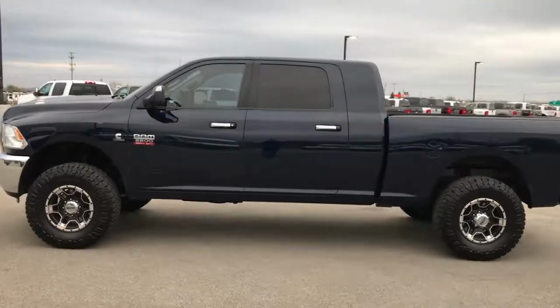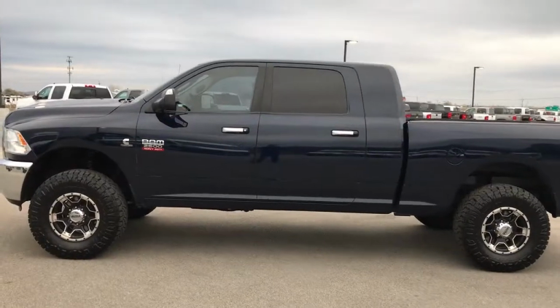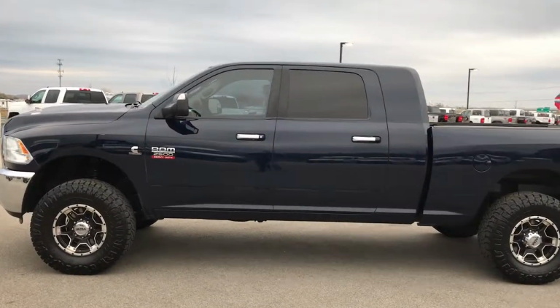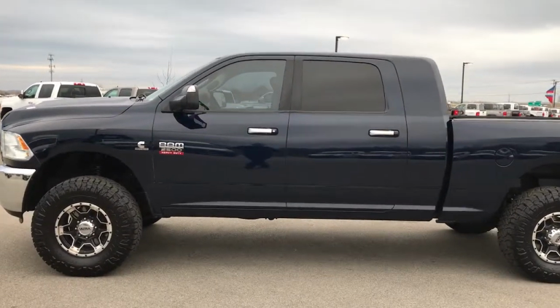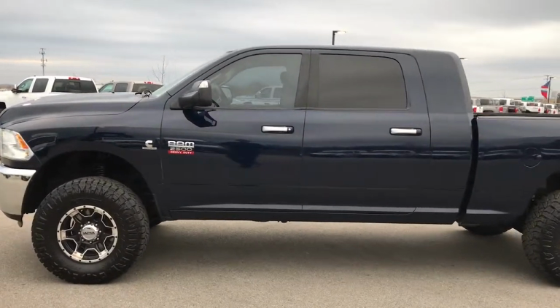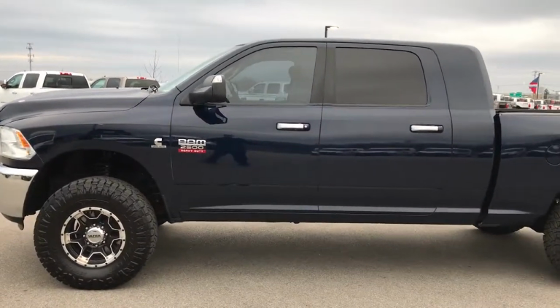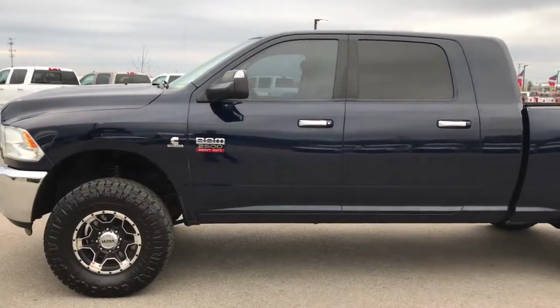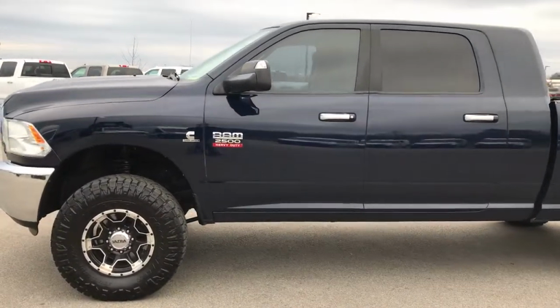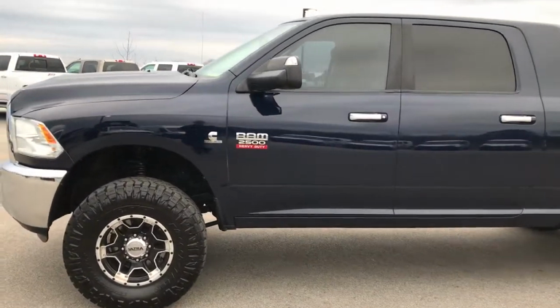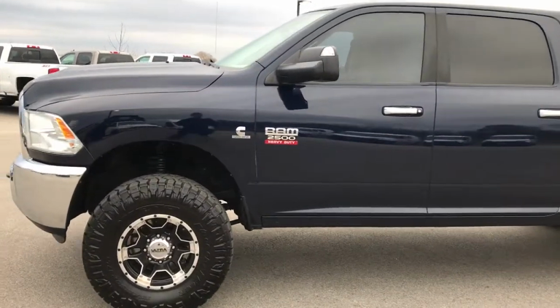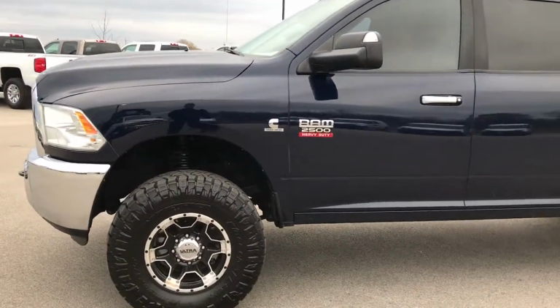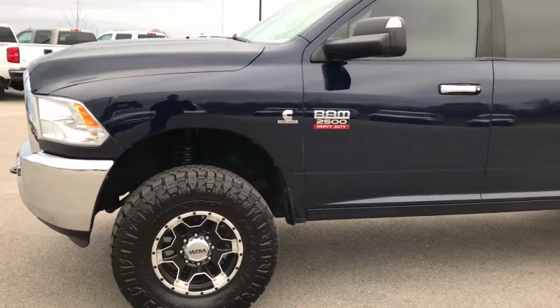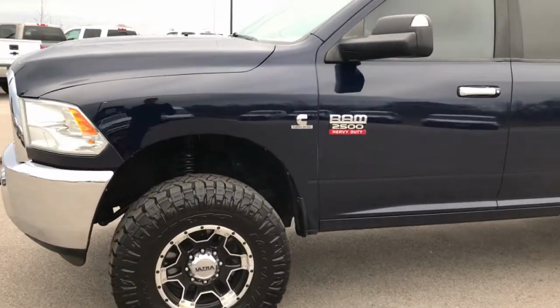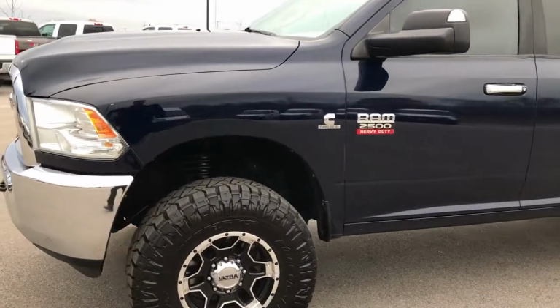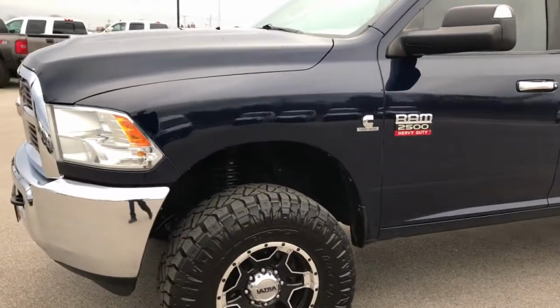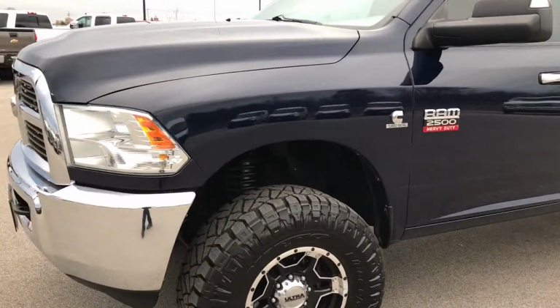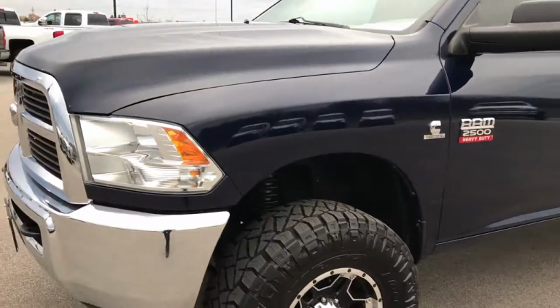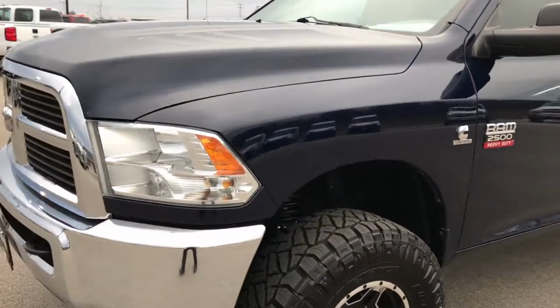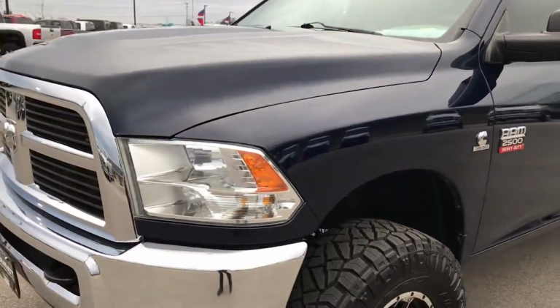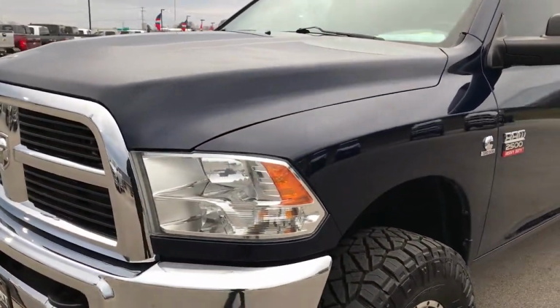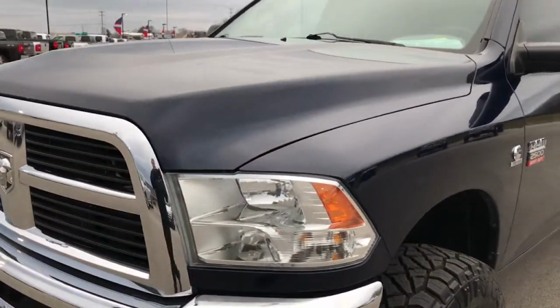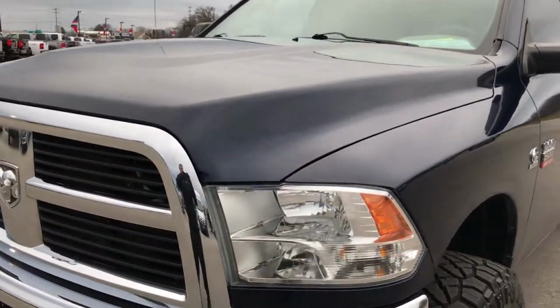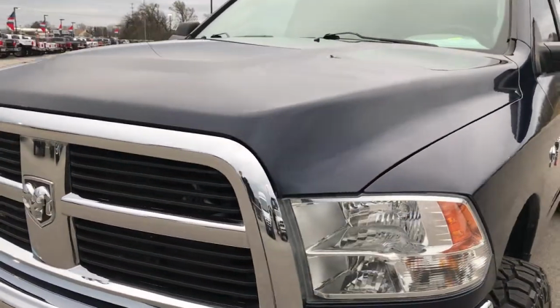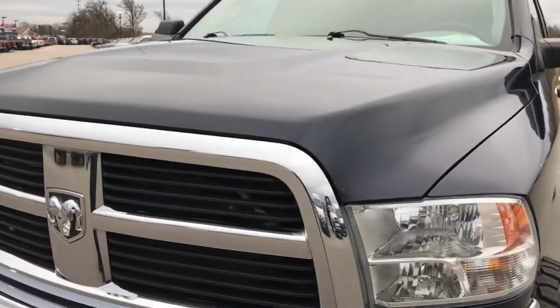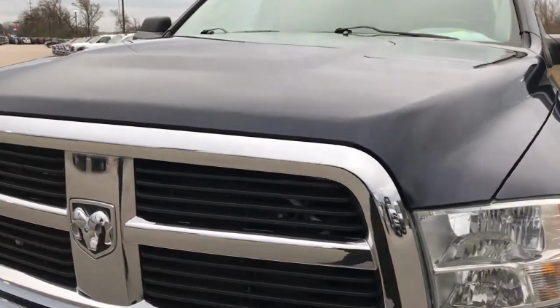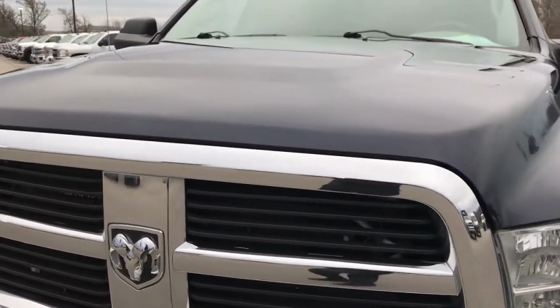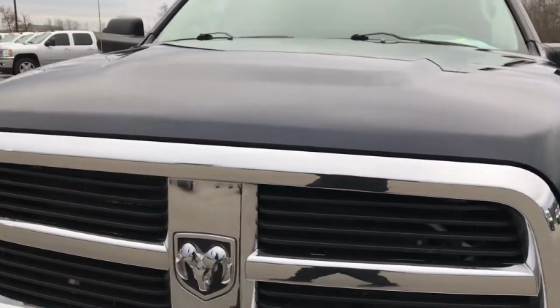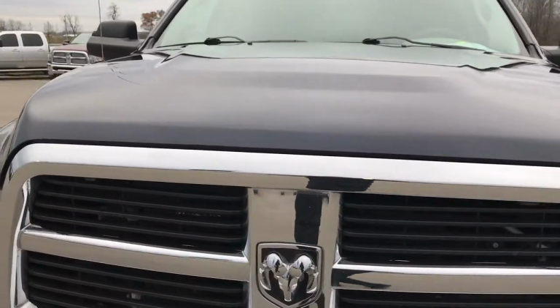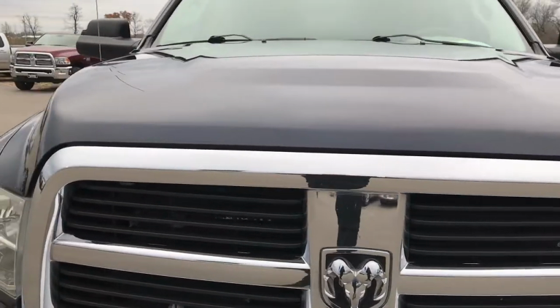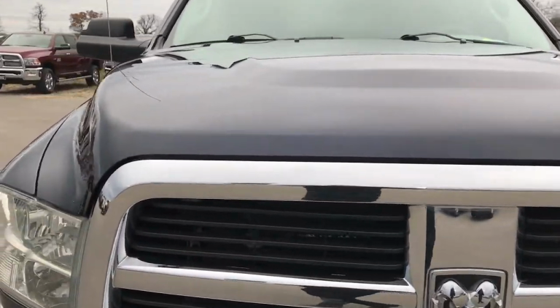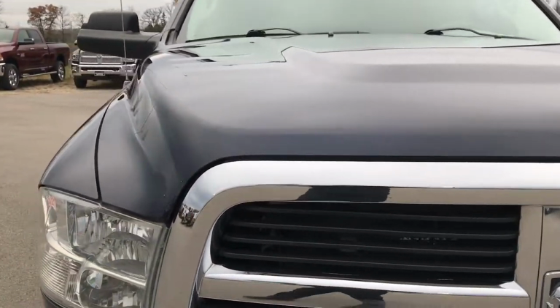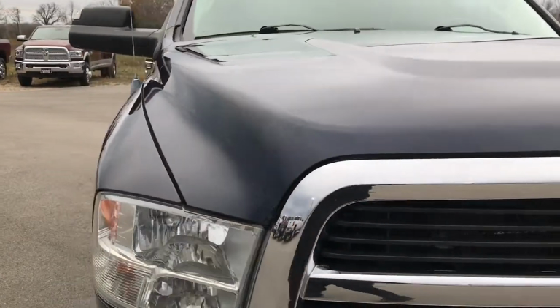This is stock number 9286. We are here at Summit Automotive in Fond du Lac, Wisconsin. We are checking out this super clean 2012 Ram 2500 Mega Cab Short Box.